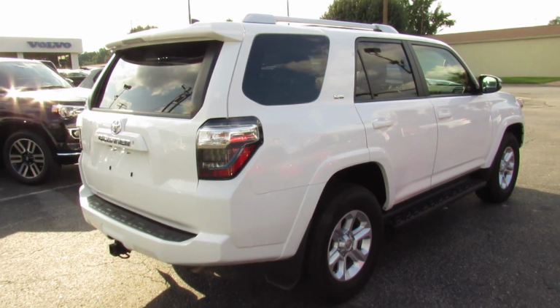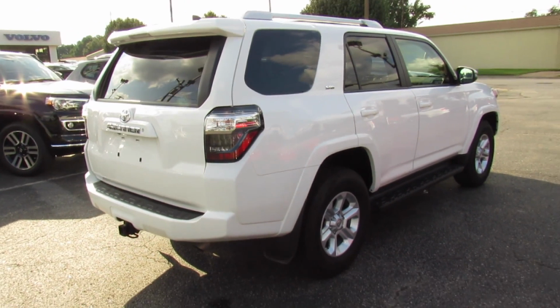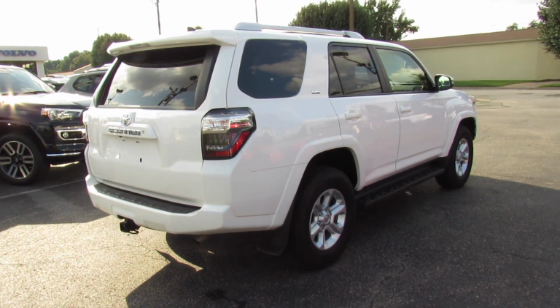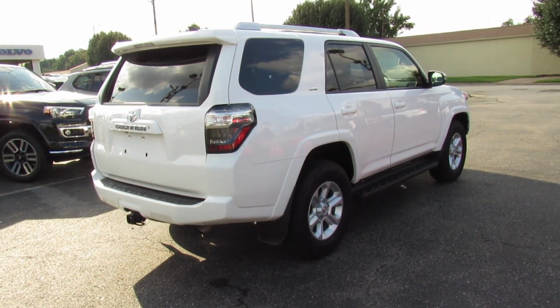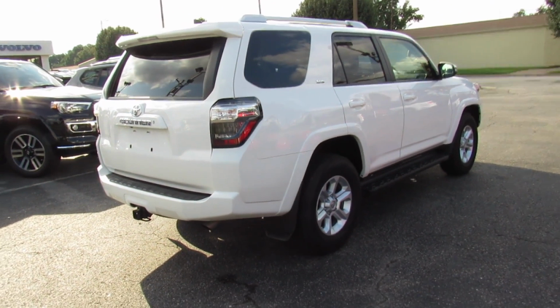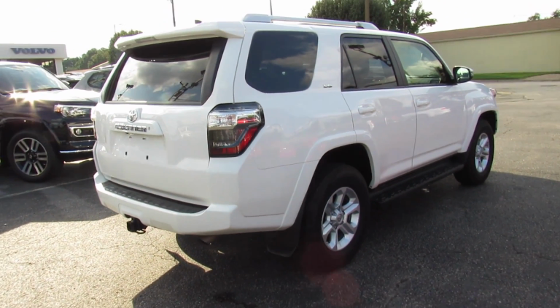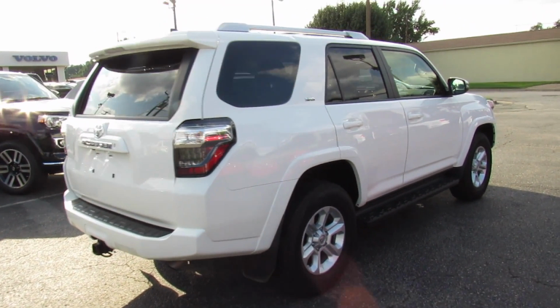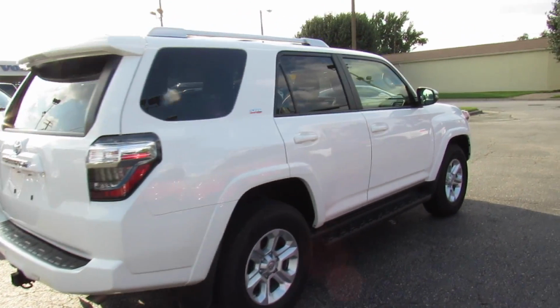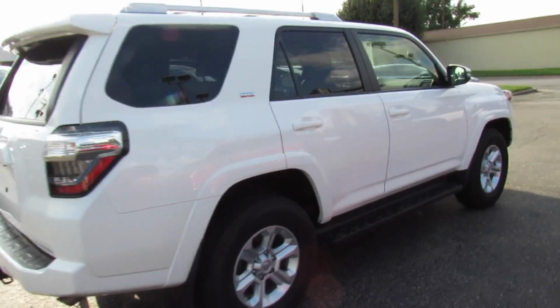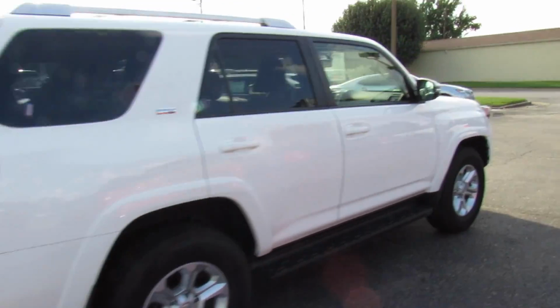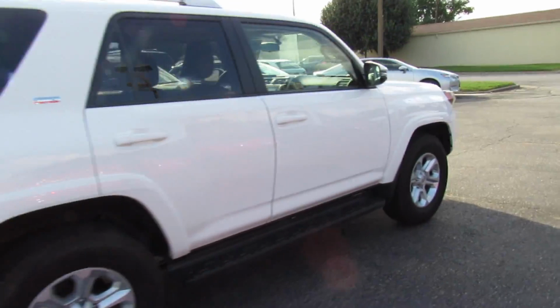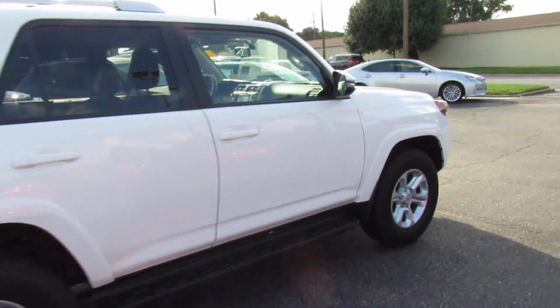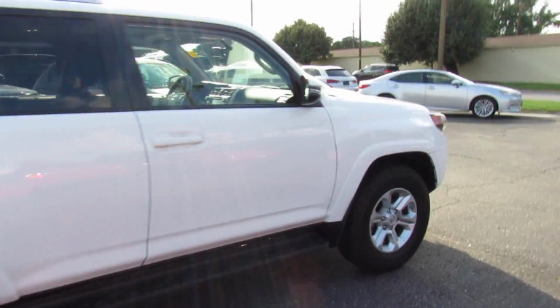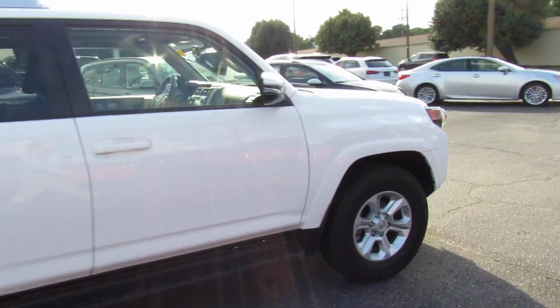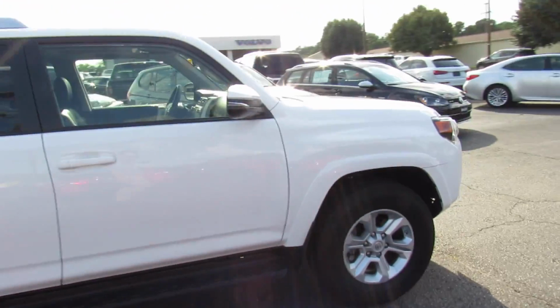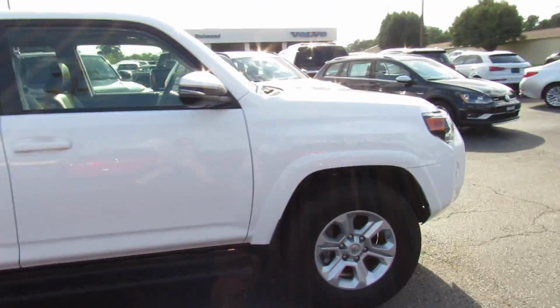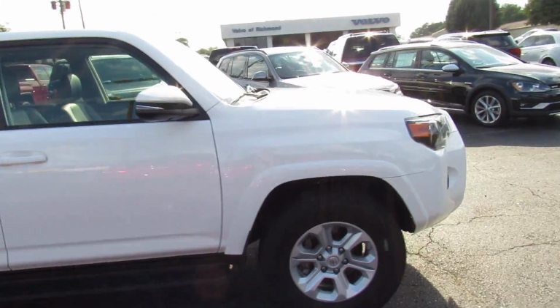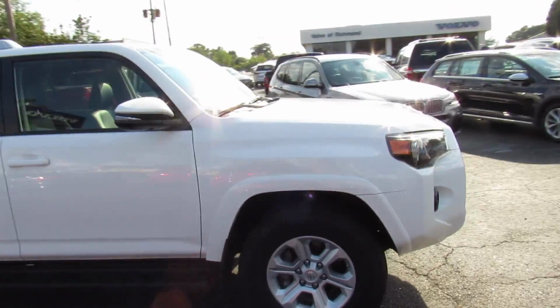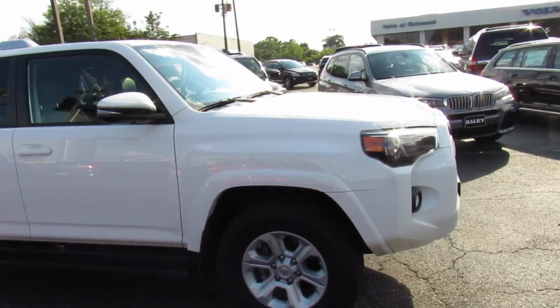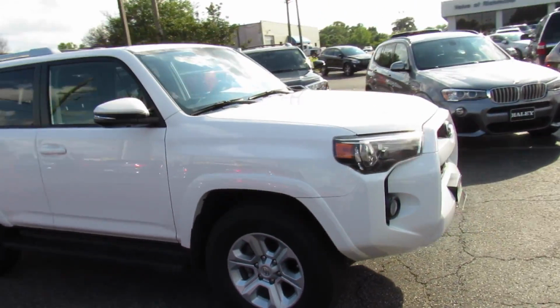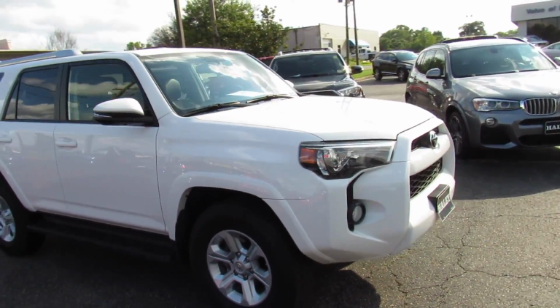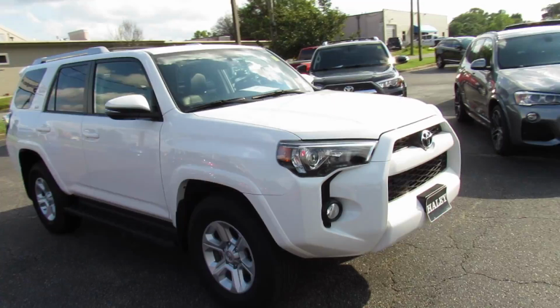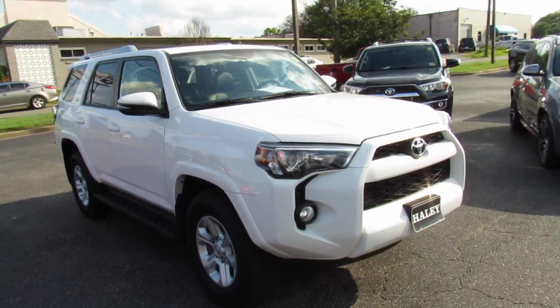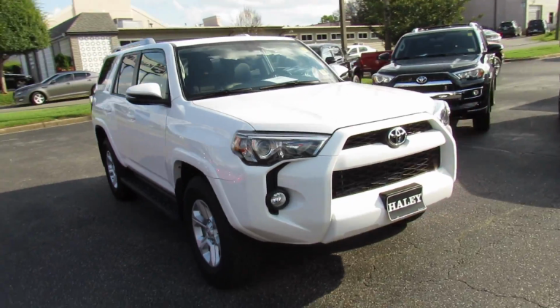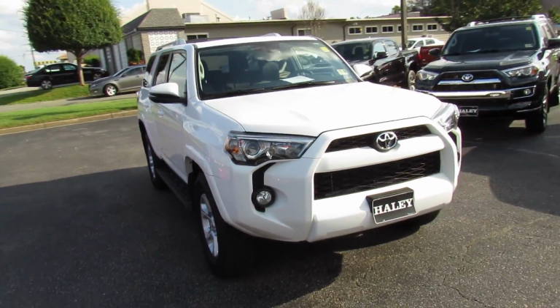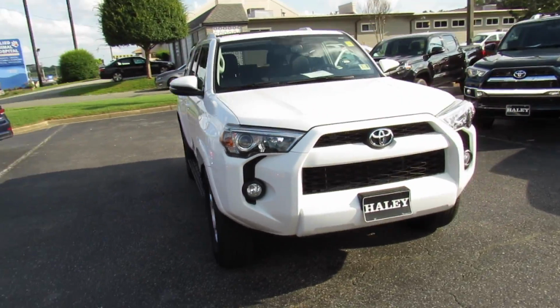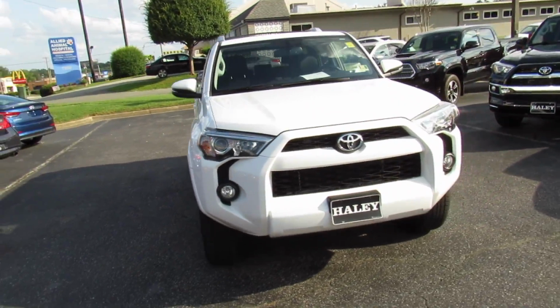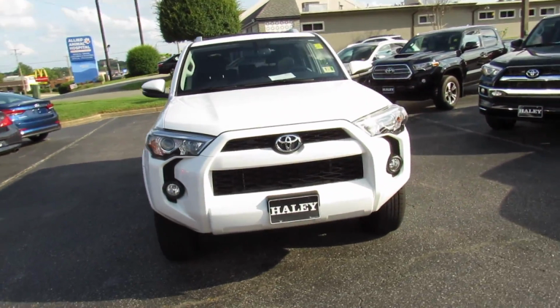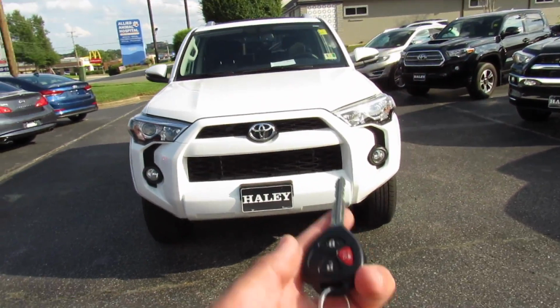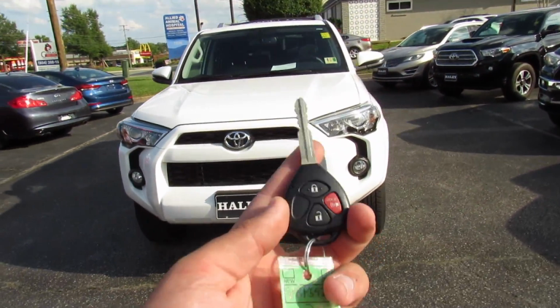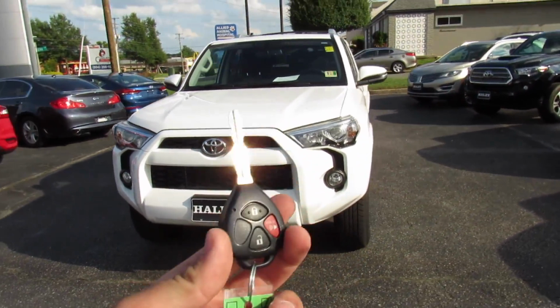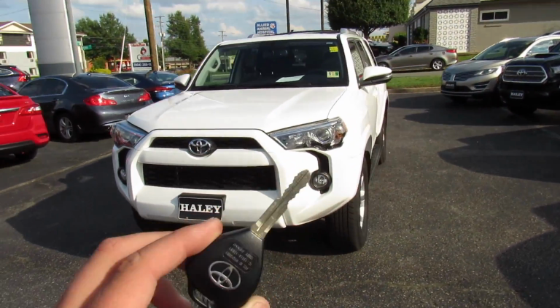This was a clean AutoCheck one-owner trade-in. Up front it has projector headlights and fog lights. We'll go ahead and get in.